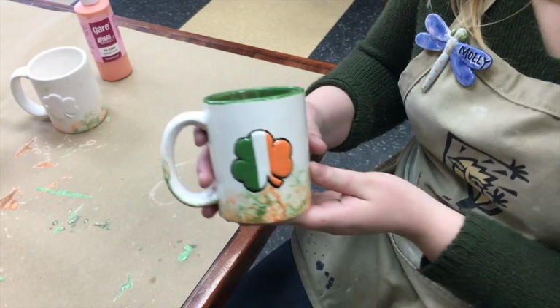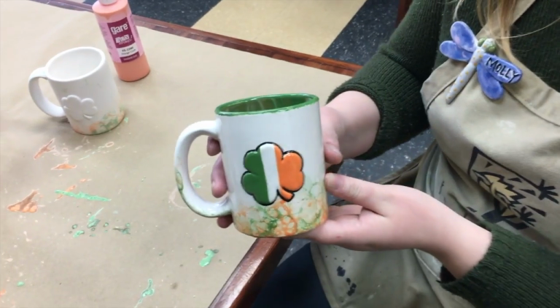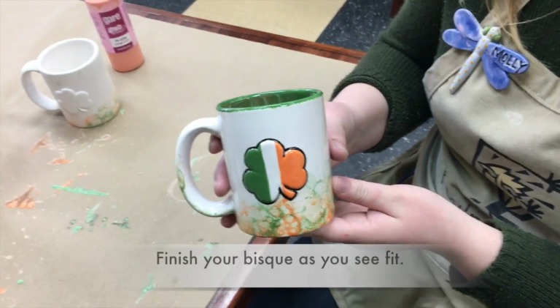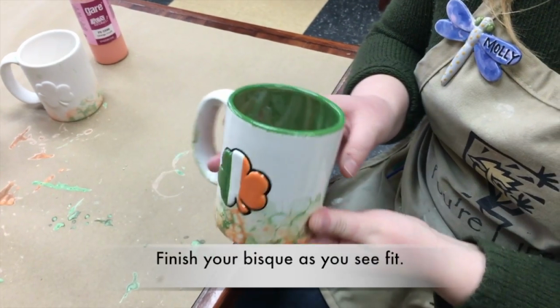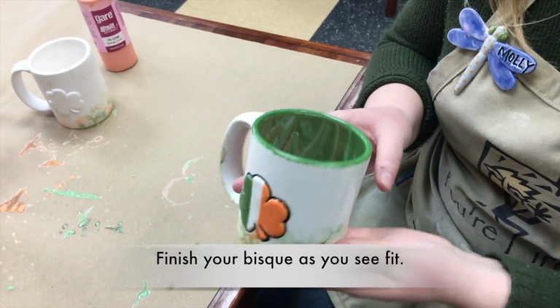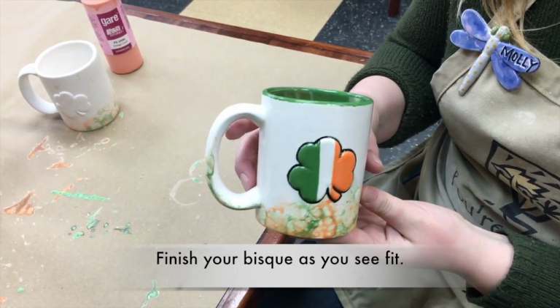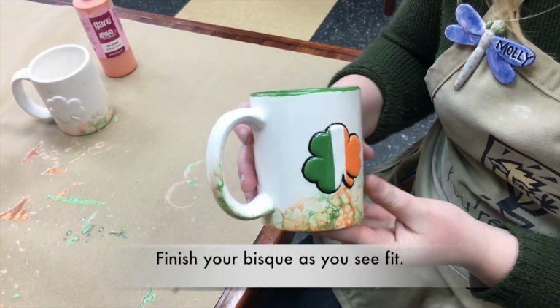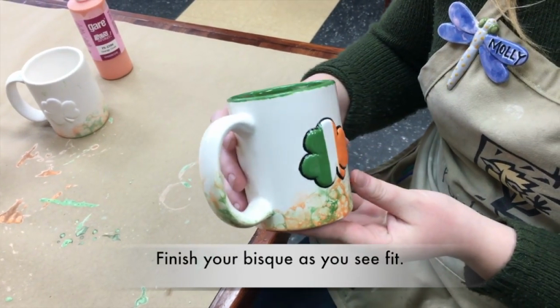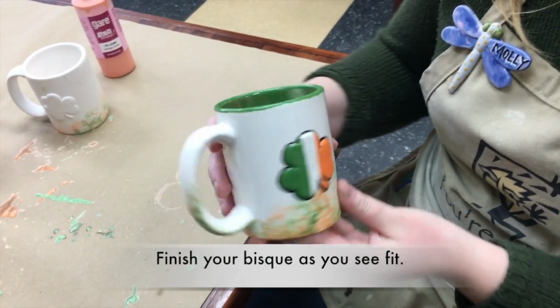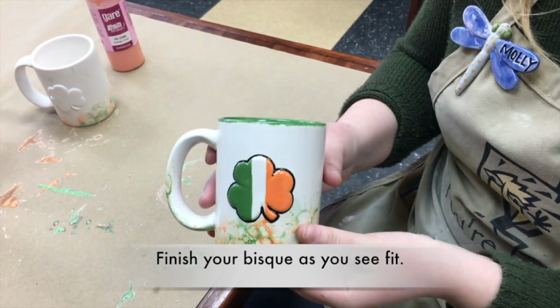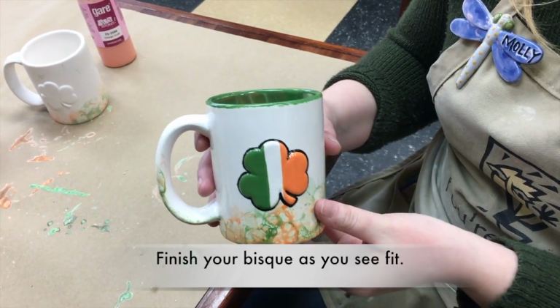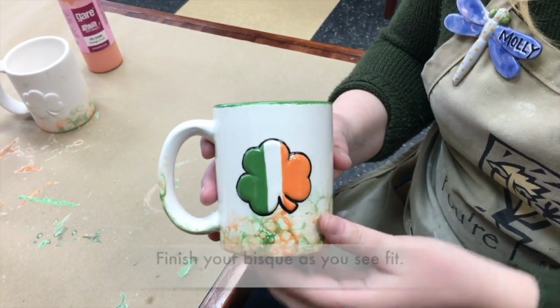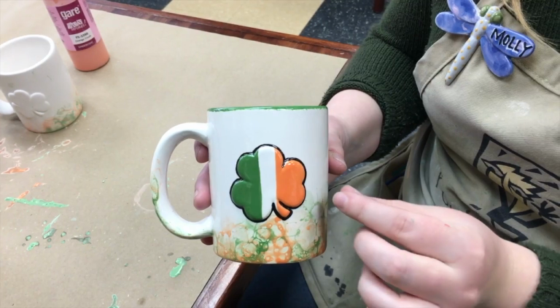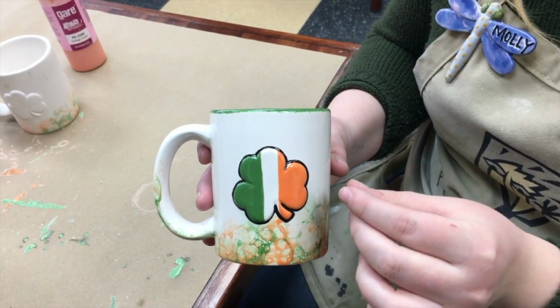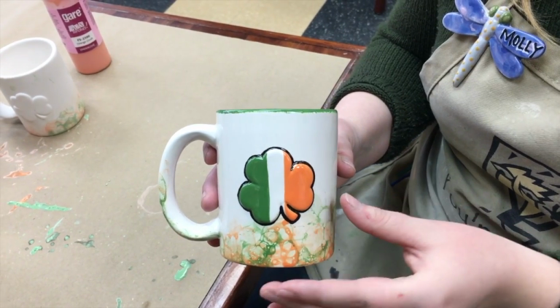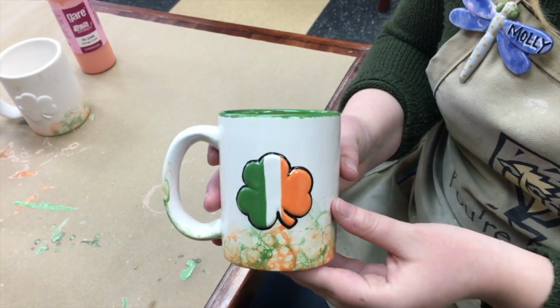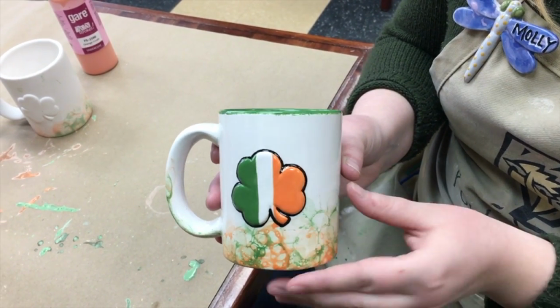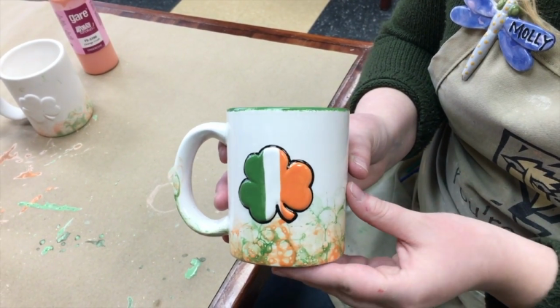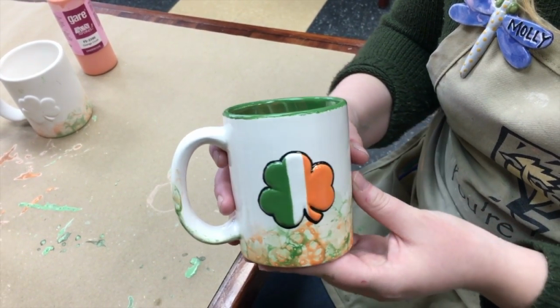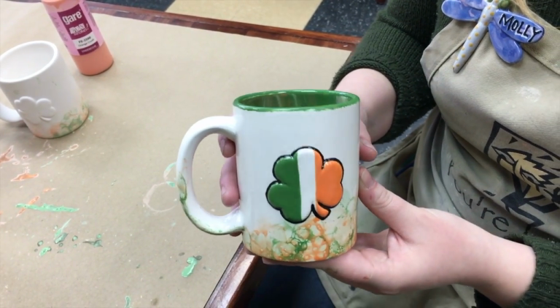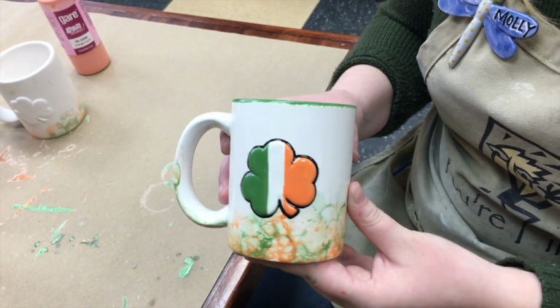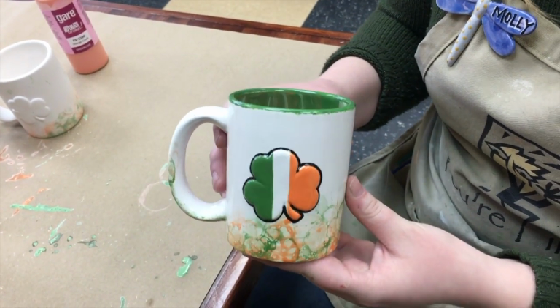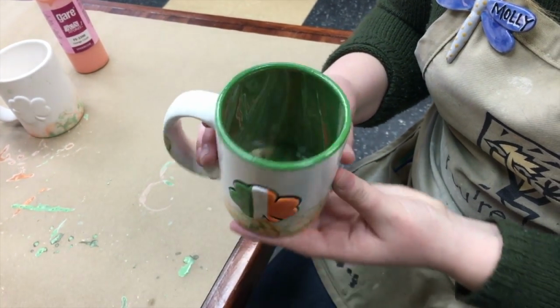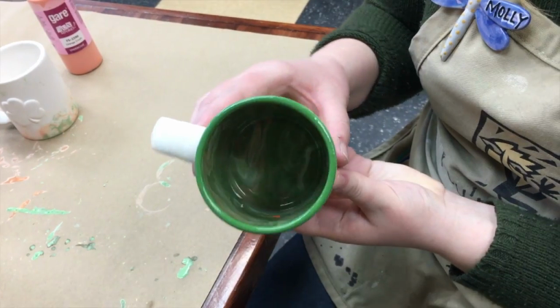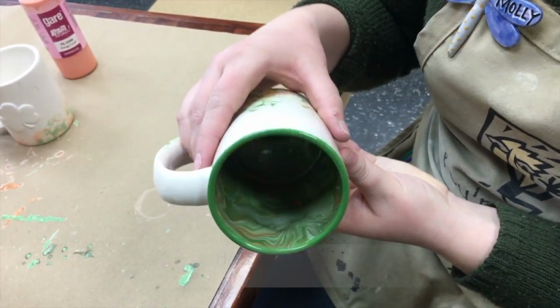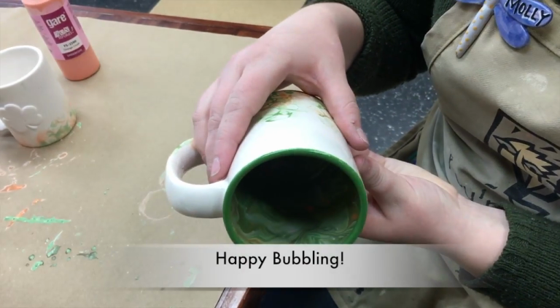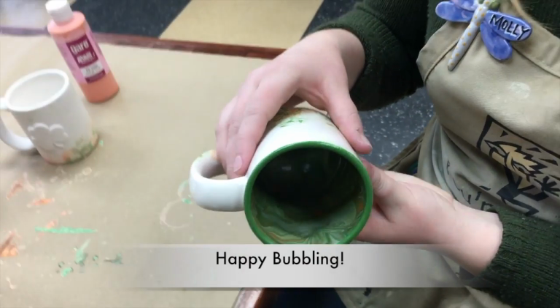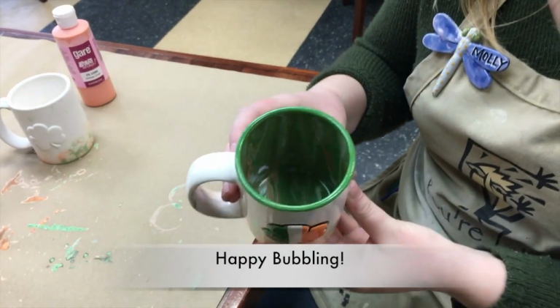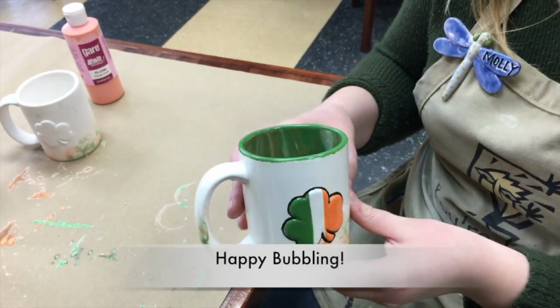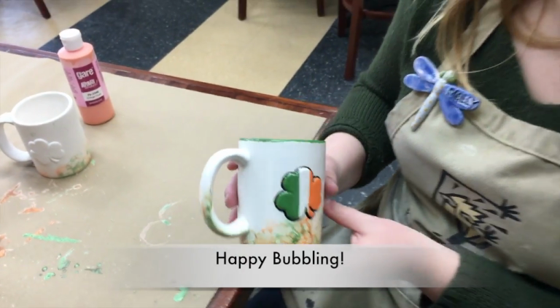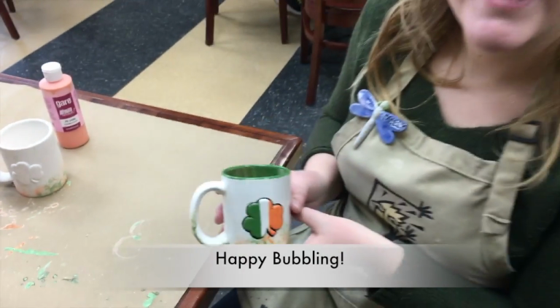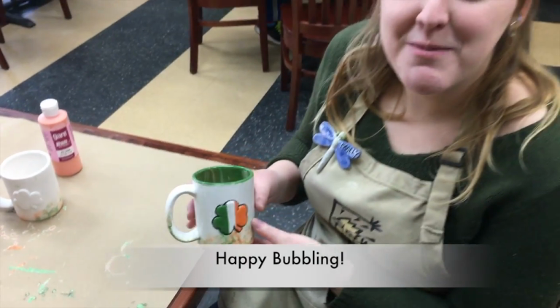Now that you're done with bubbling, you can choose to finish your mug however you'd like. On mine, I decided to go with the Irish colors to complete the St. Patrick's Day theme and added a swirl on the inside, which we'll show you in another video. Happy bubbling!